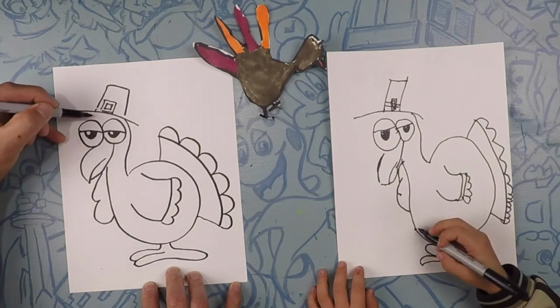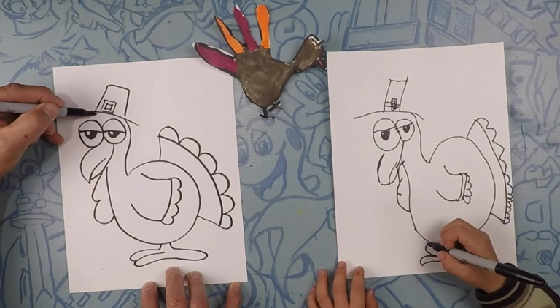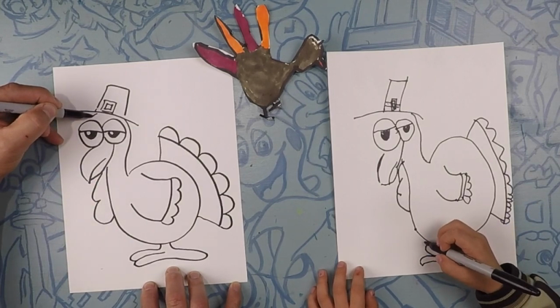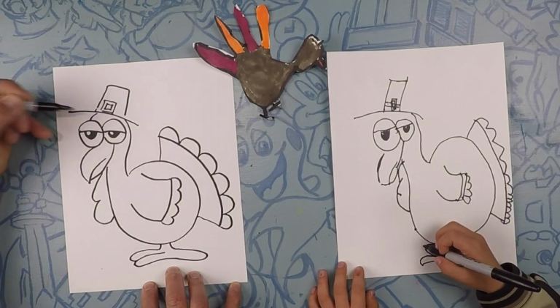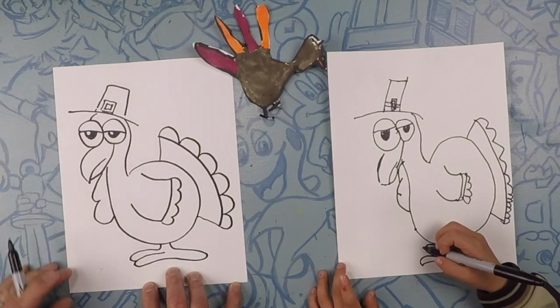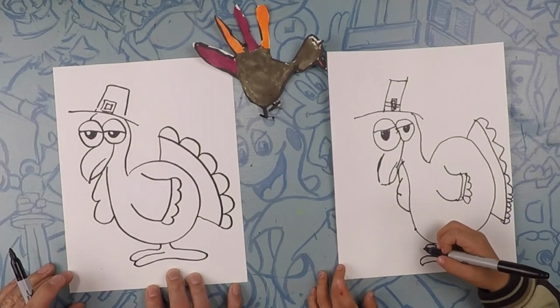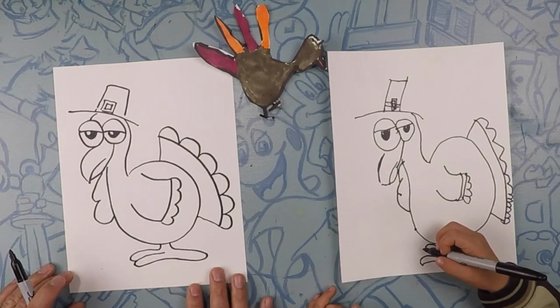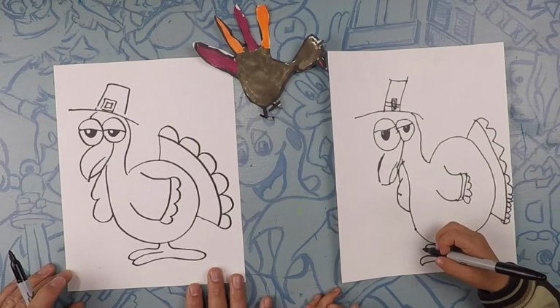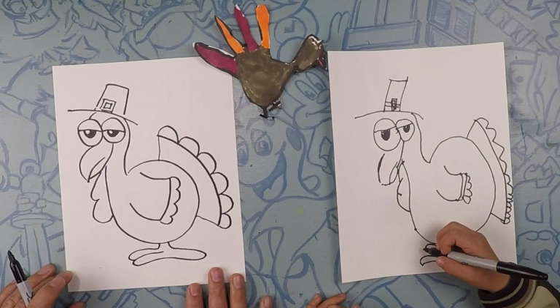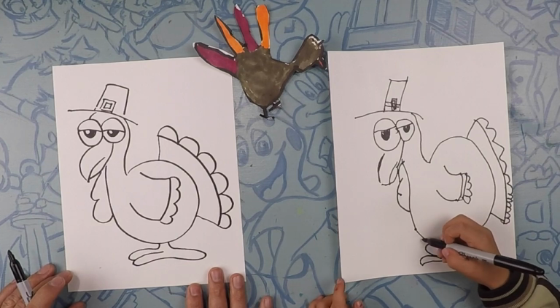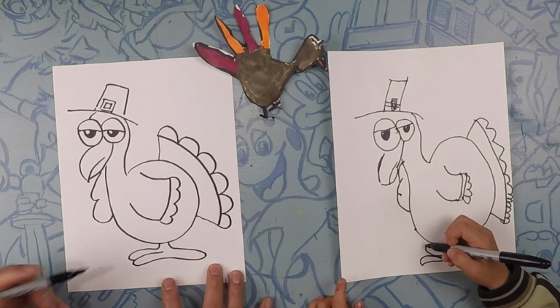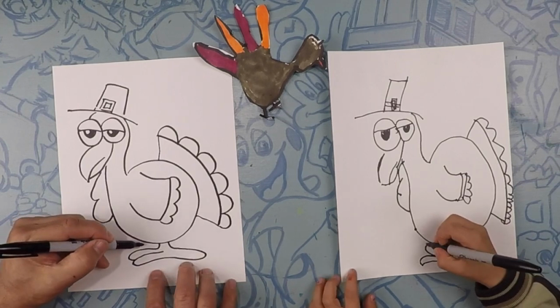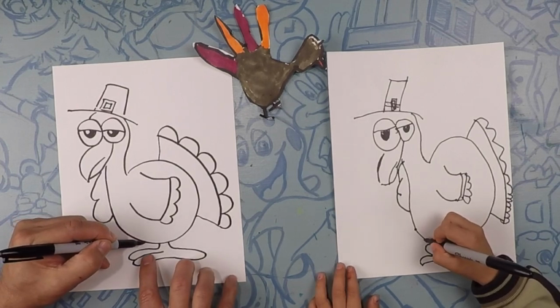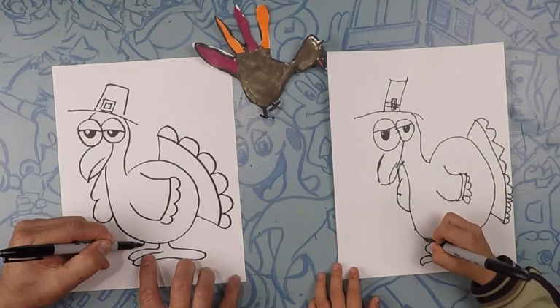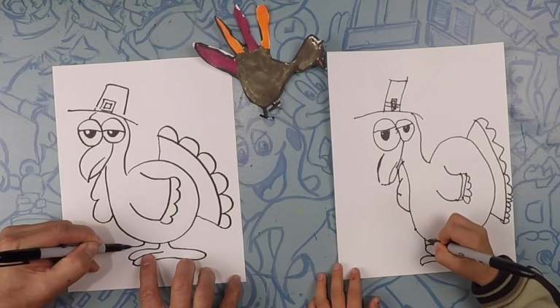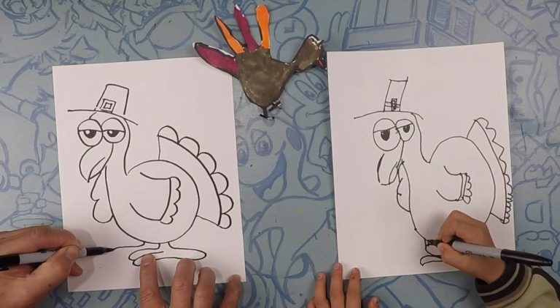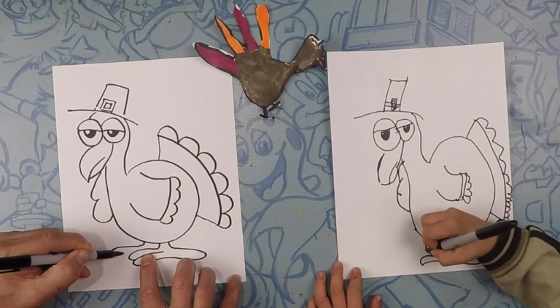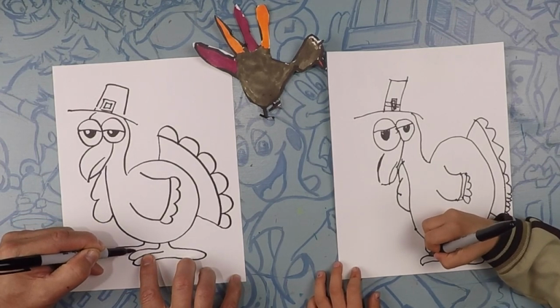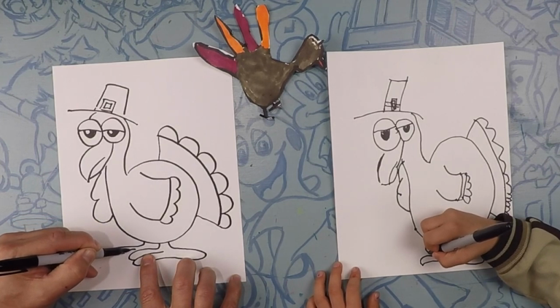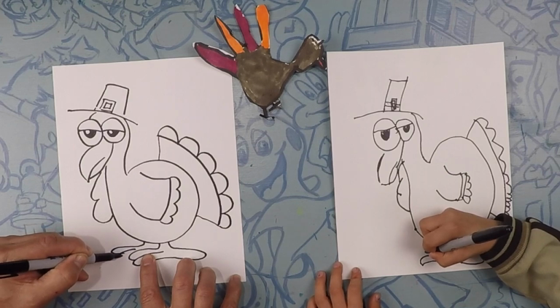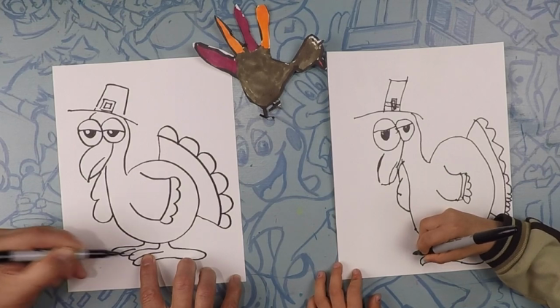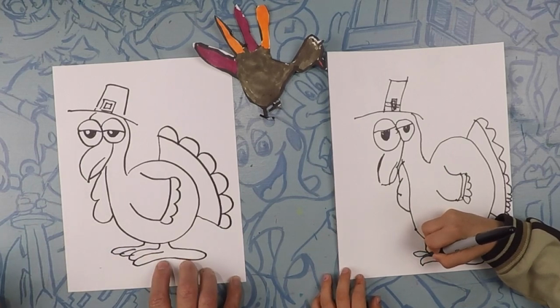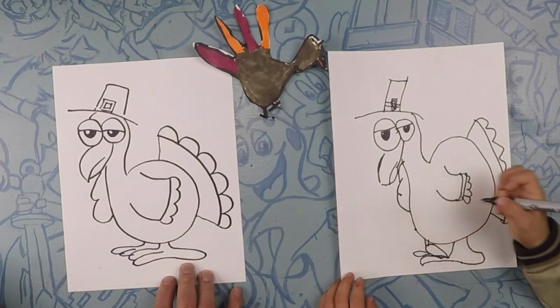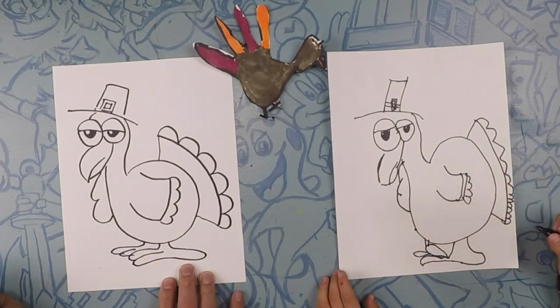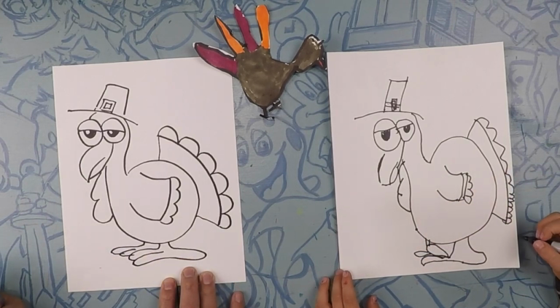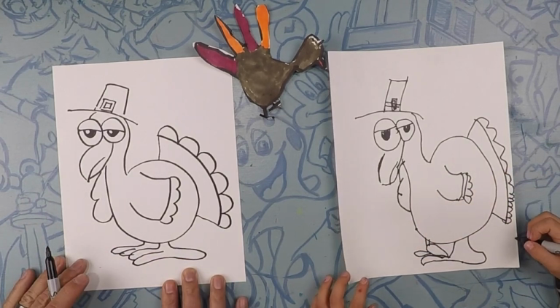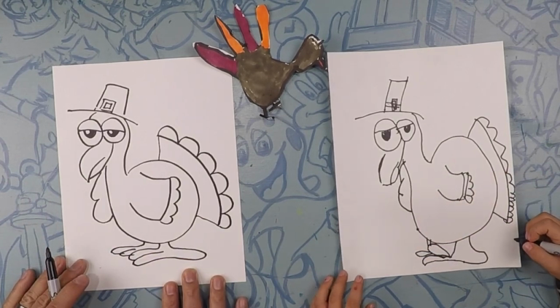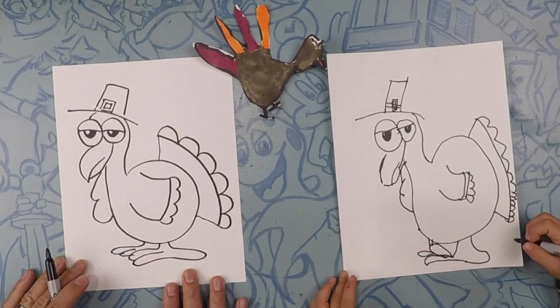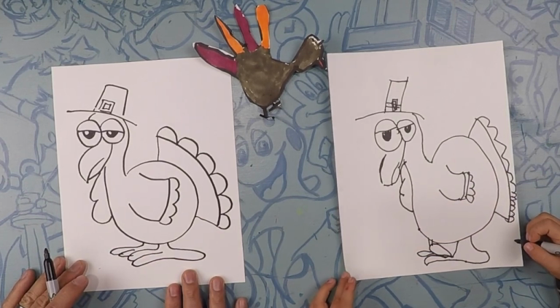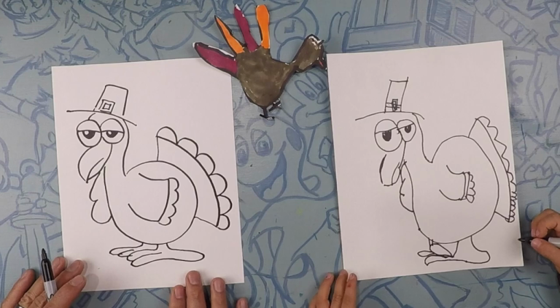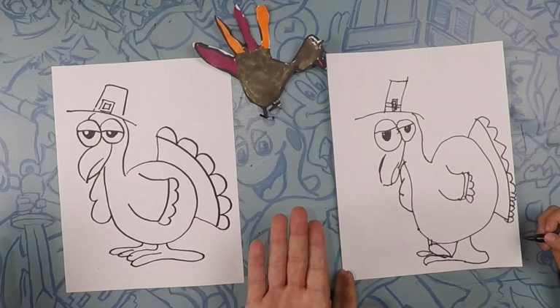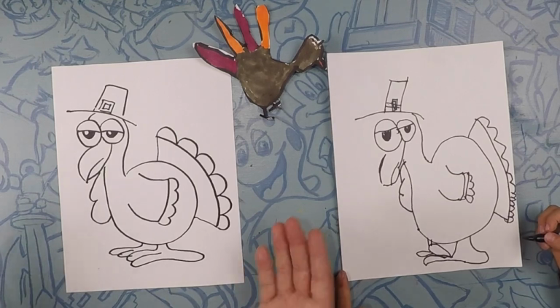Do one more right behind it, then bring it back up to the body. Let's close this part of his head off — wait, one more leg! Let's do the other leg back here, and then draw one toe. There's our turkey!